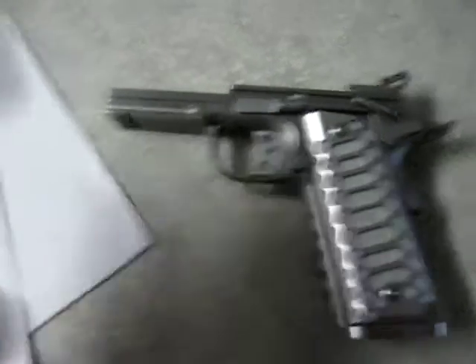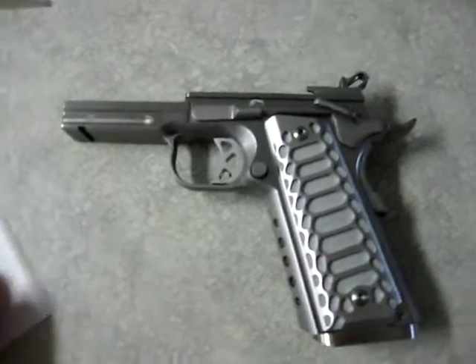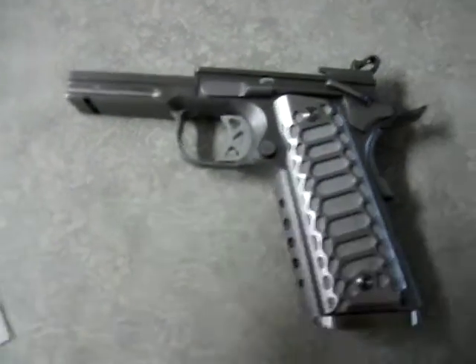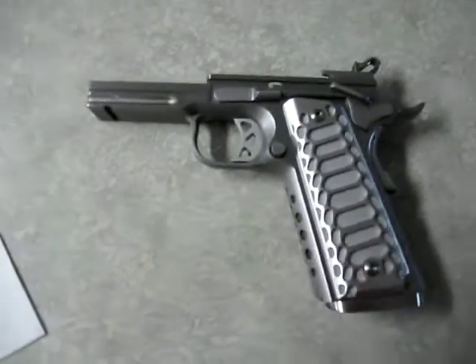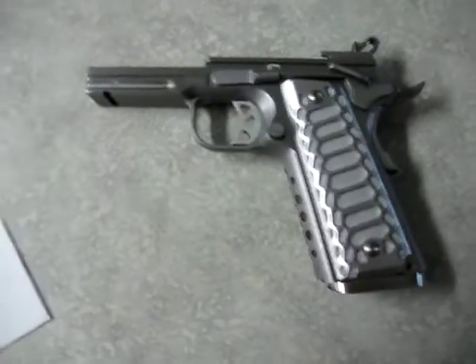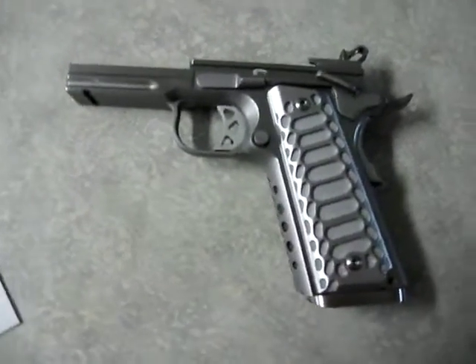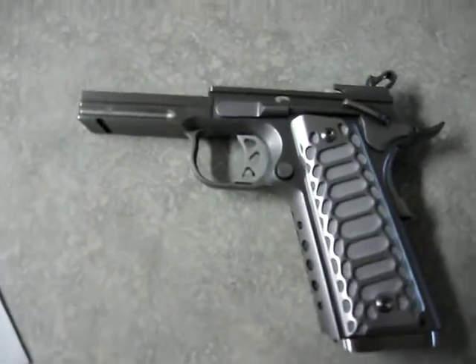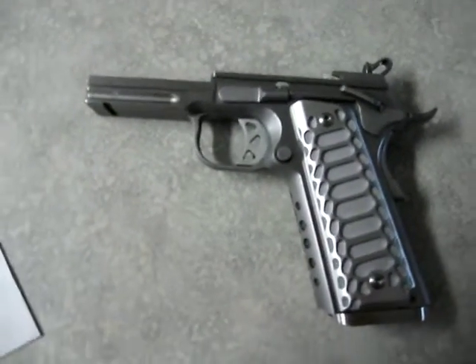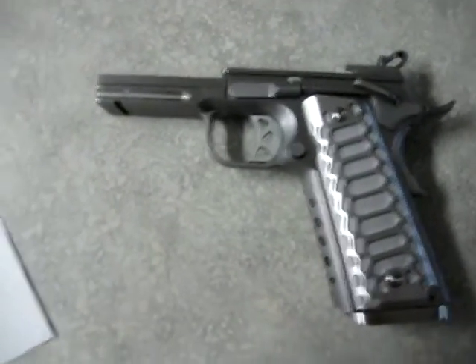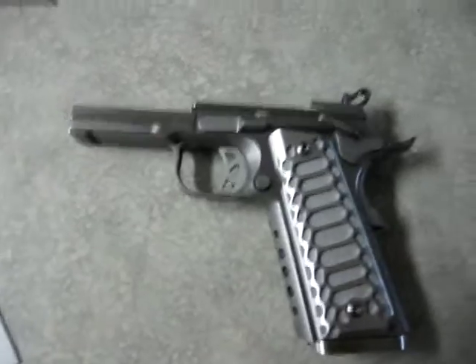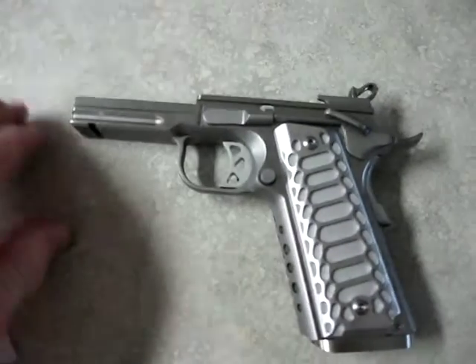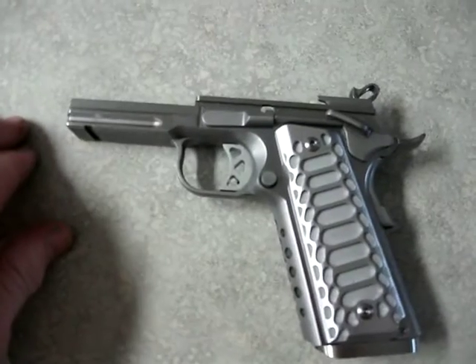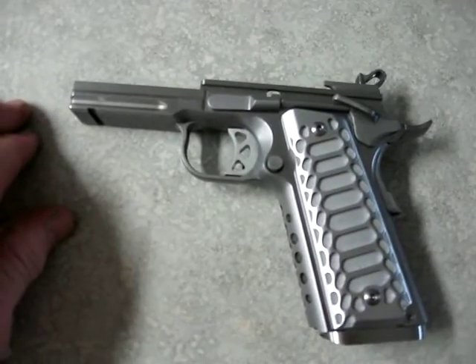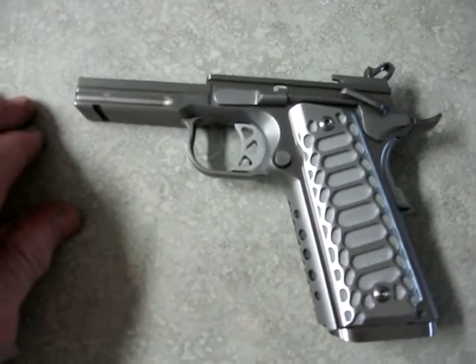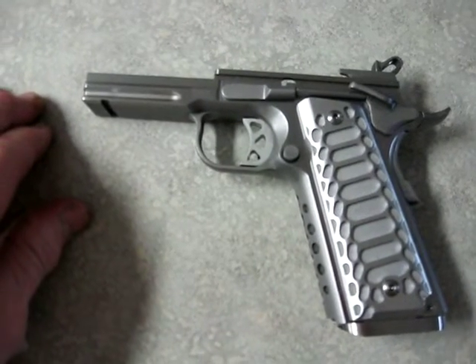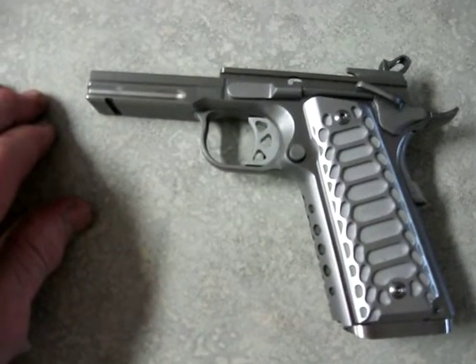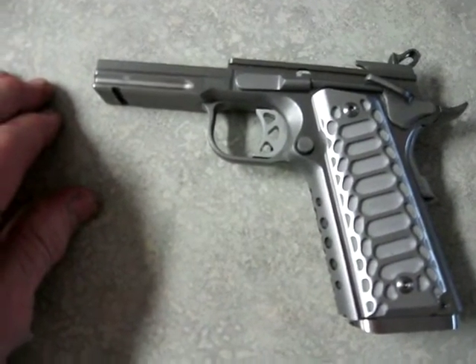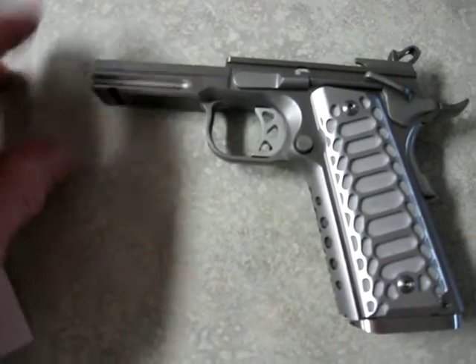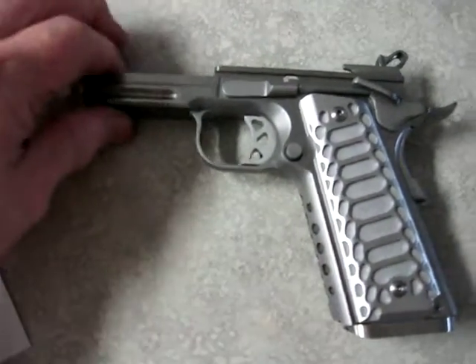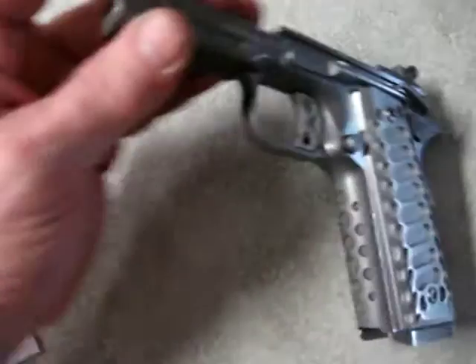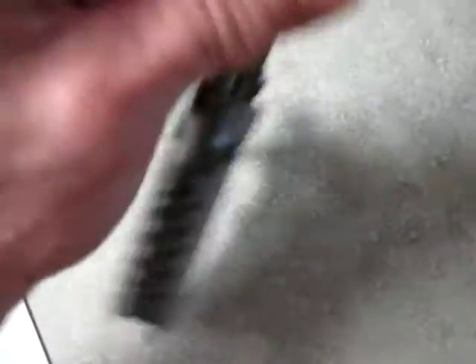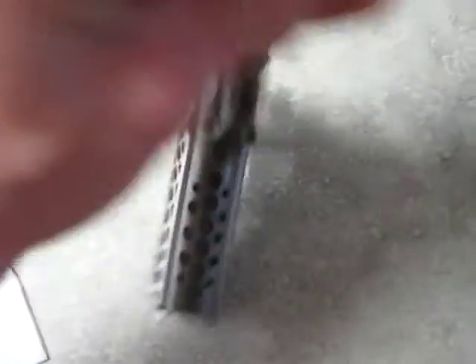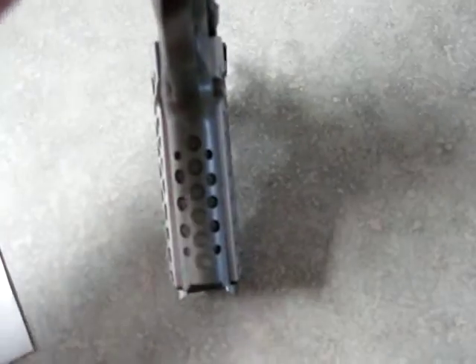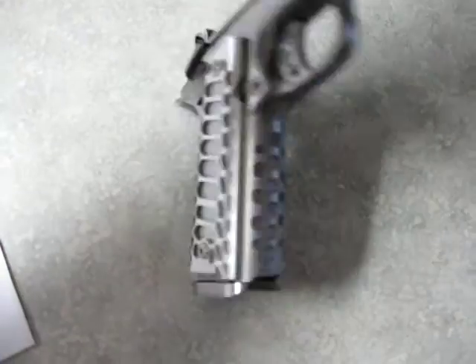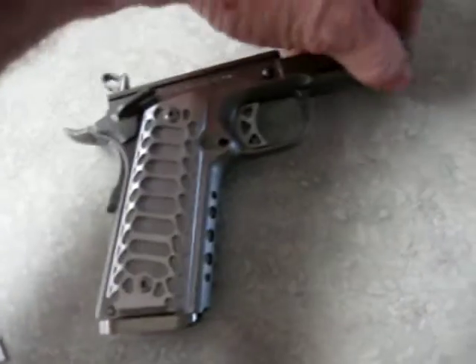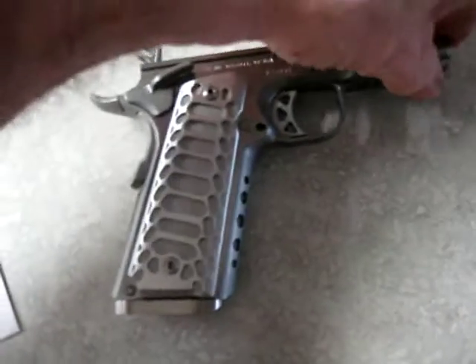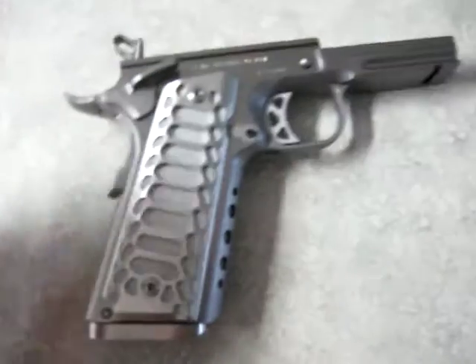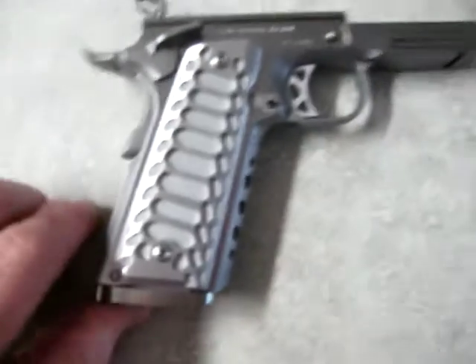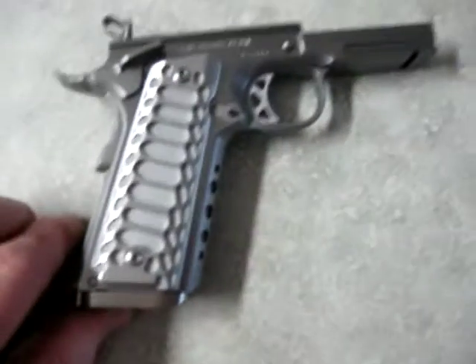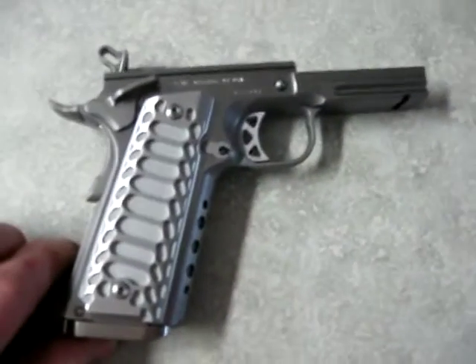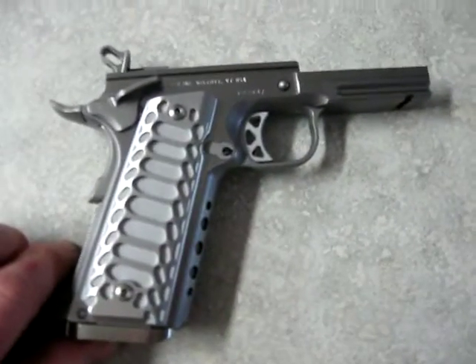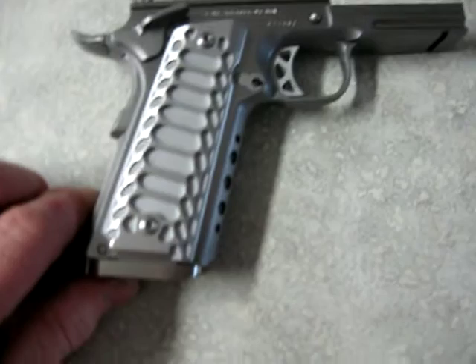Hey YouTube. I just want to do a little video of a project I started. This is a 9mm 1911 I'm building. This is a Foster's Industry frame — it's the Recon model, stainless.